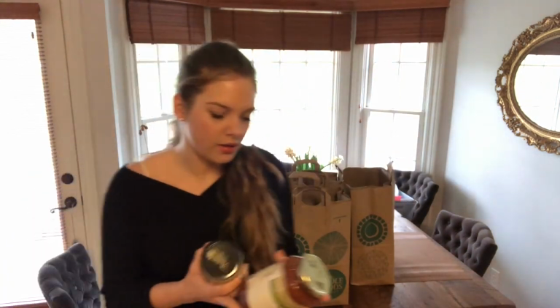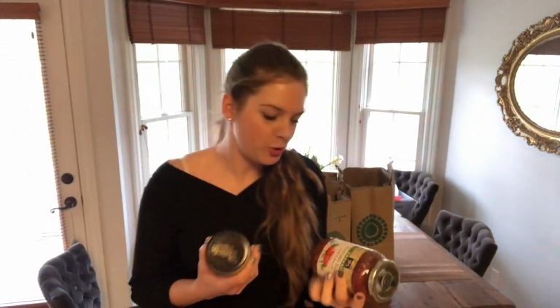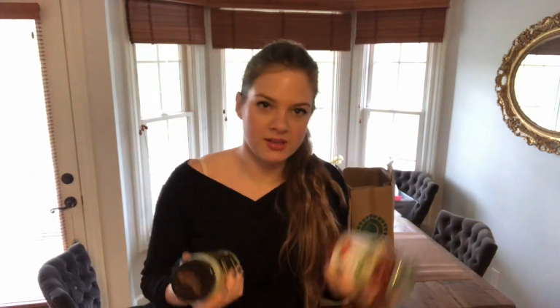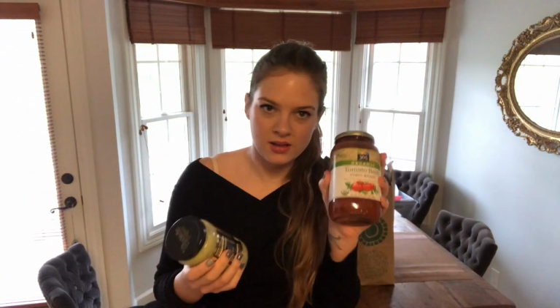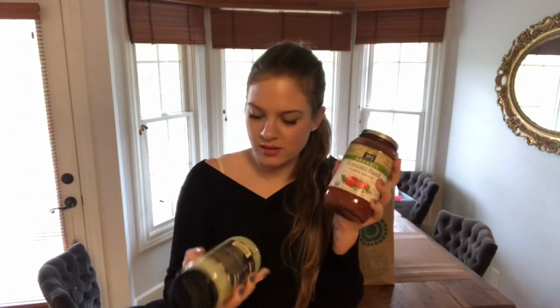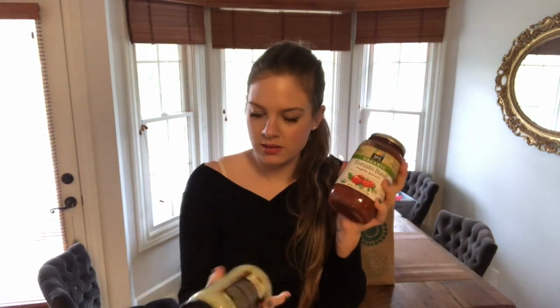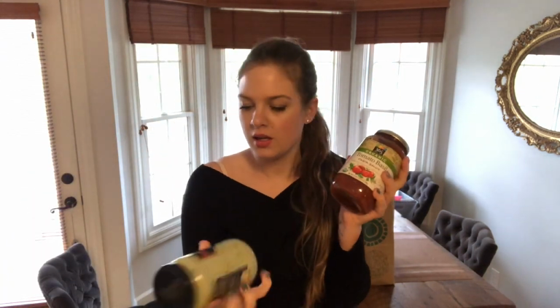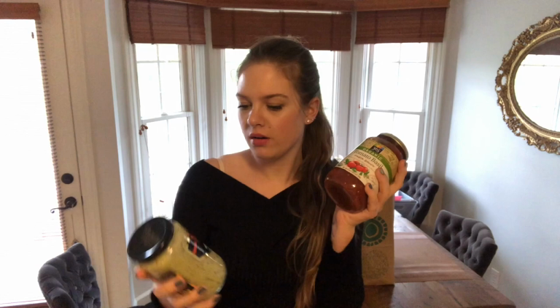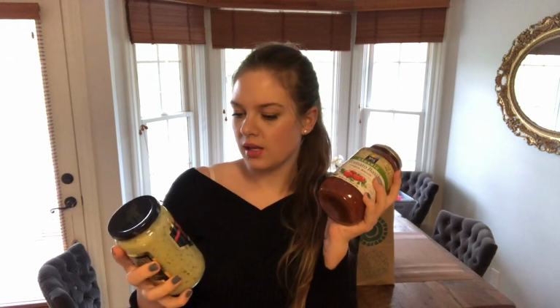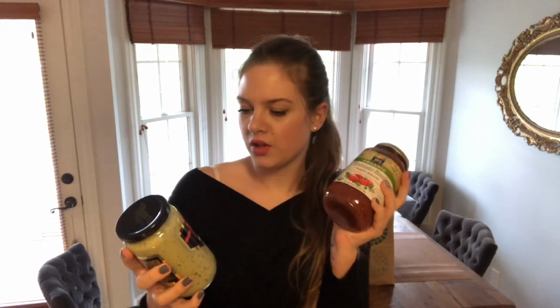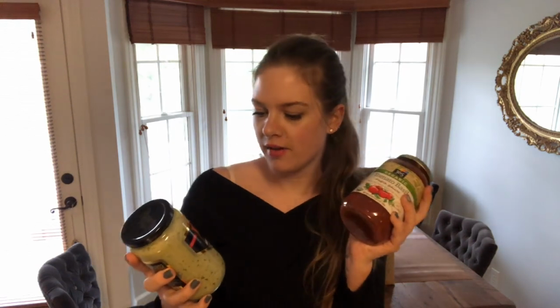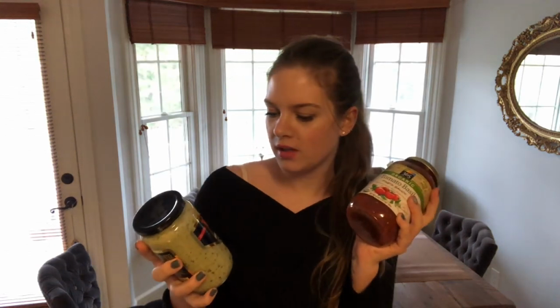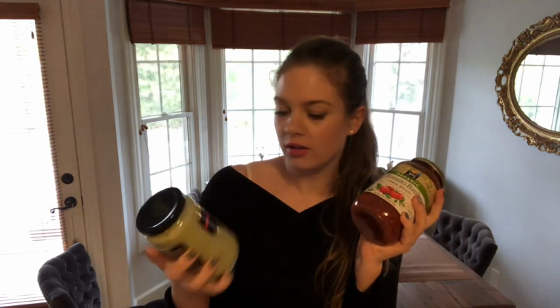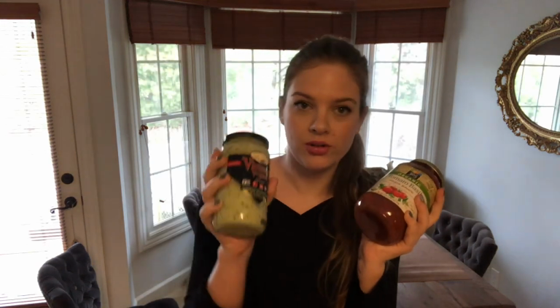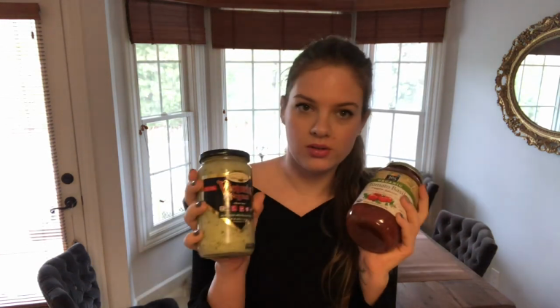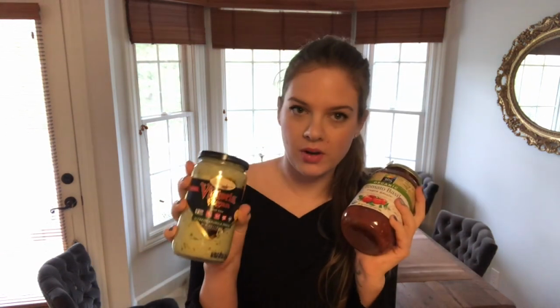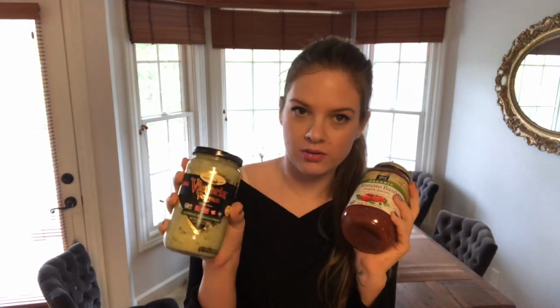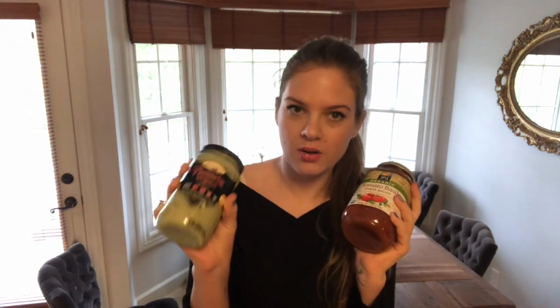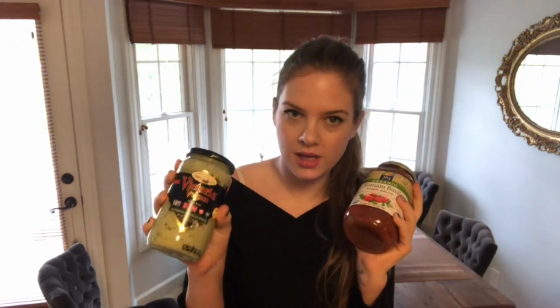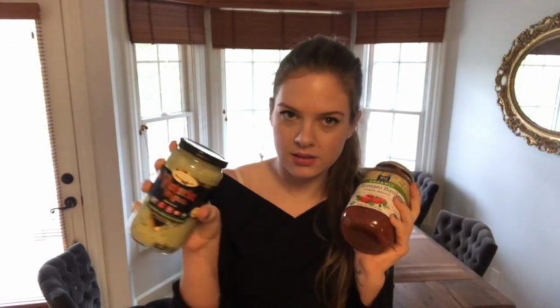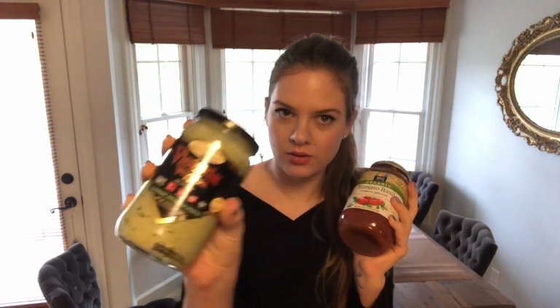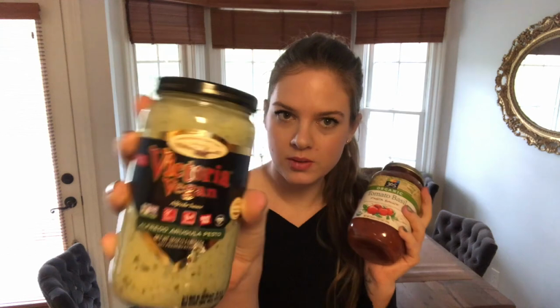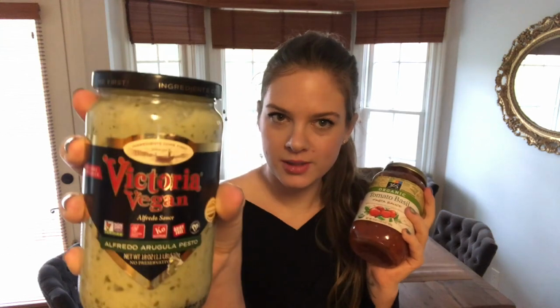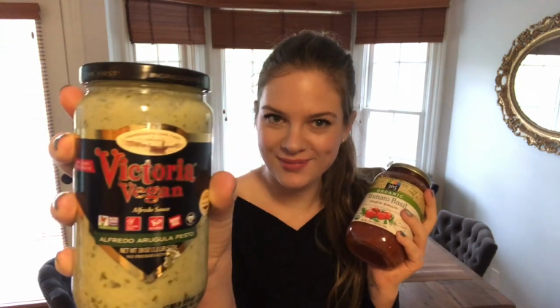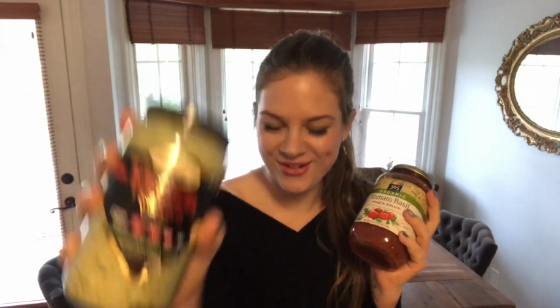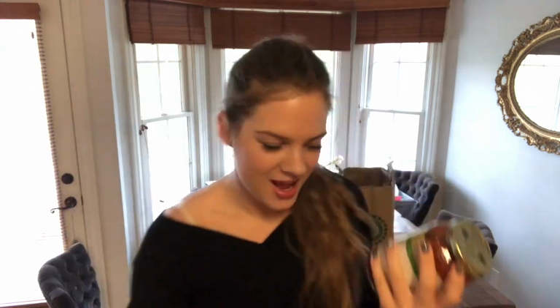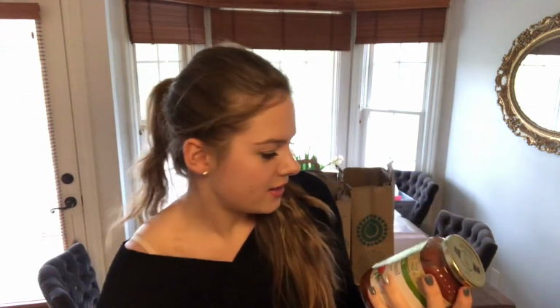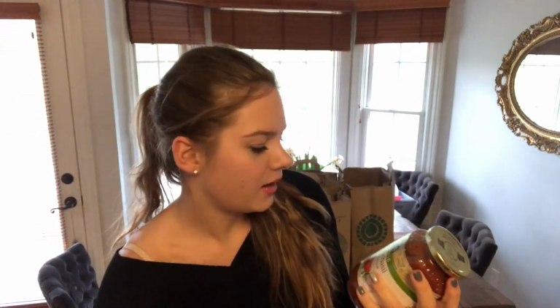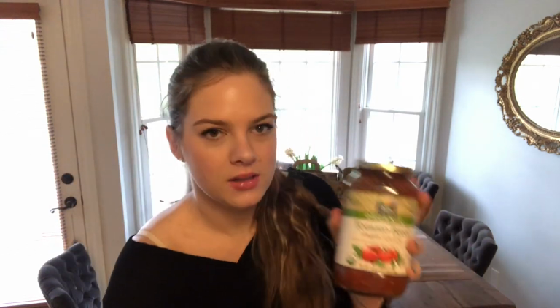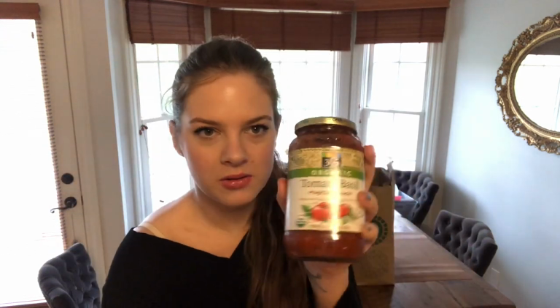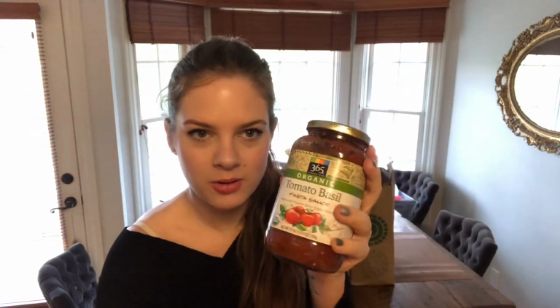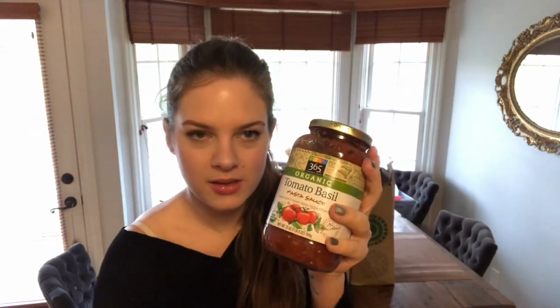Two pasta sauces. This one is Victoria vegan Alfredo sauce — I'm very curious how it tastes, let me know if you've tried it. And the second one is just tomato basil.